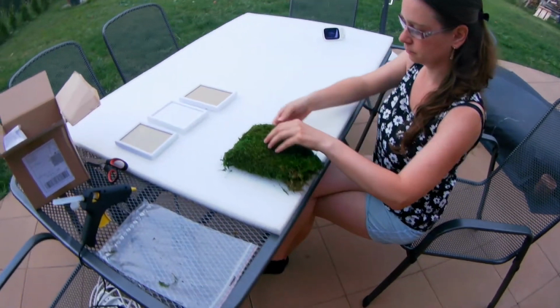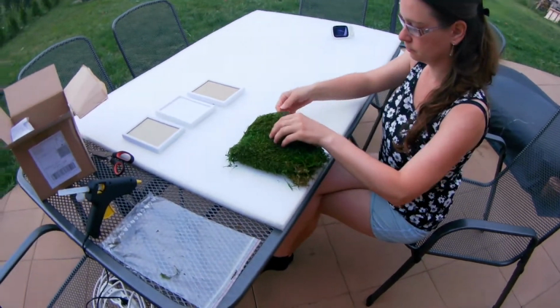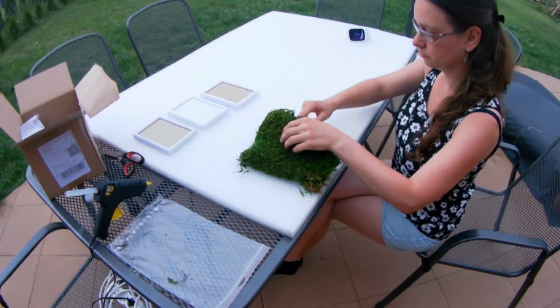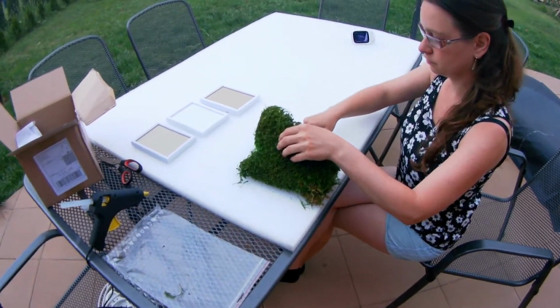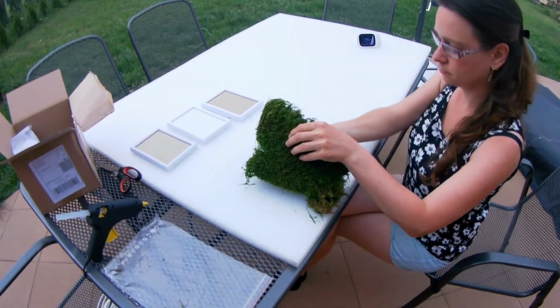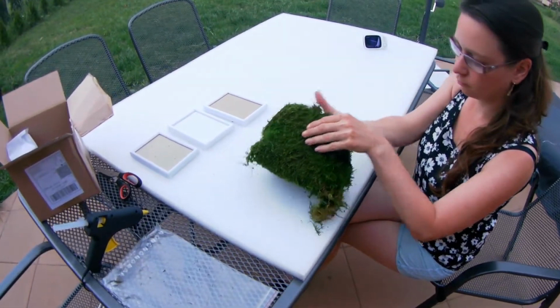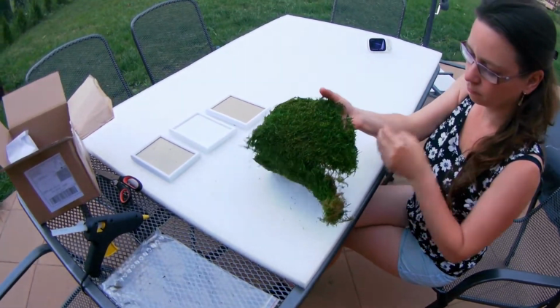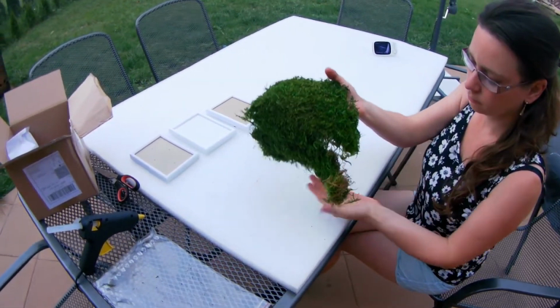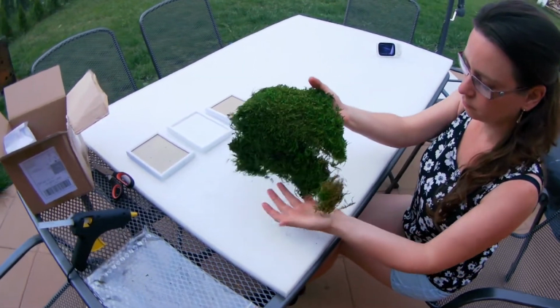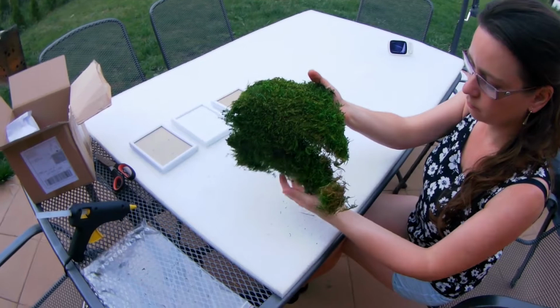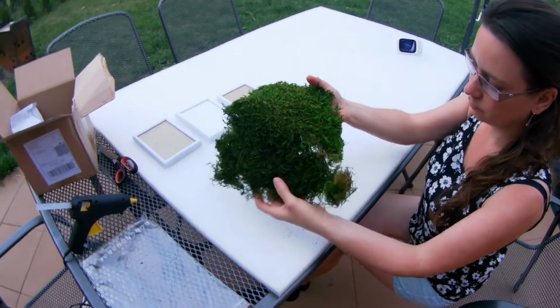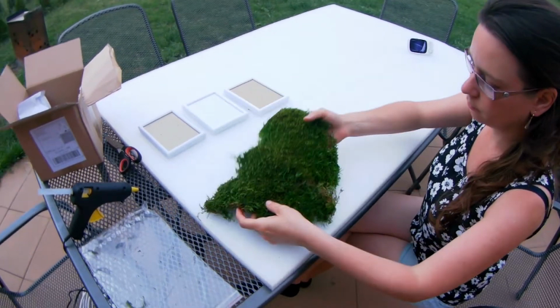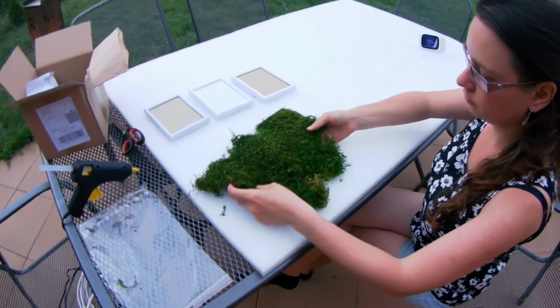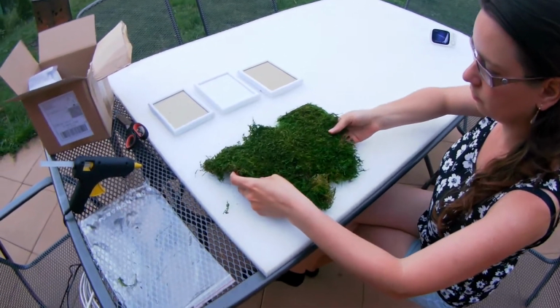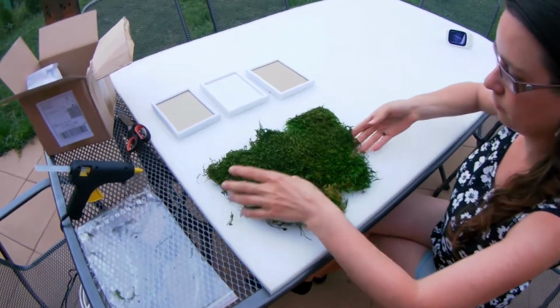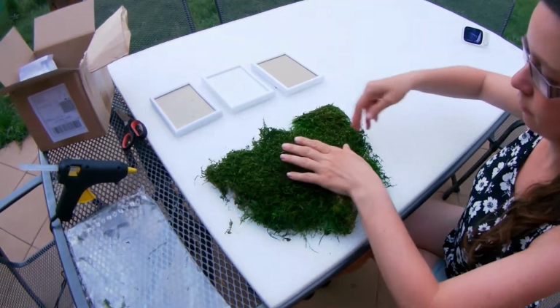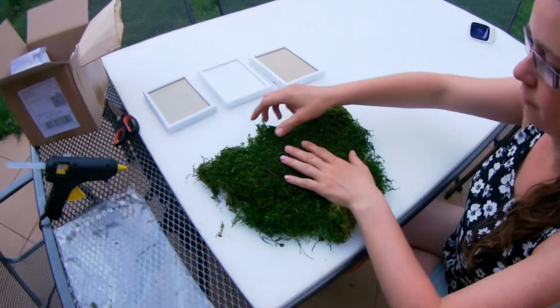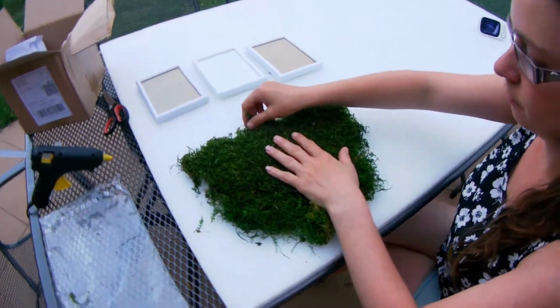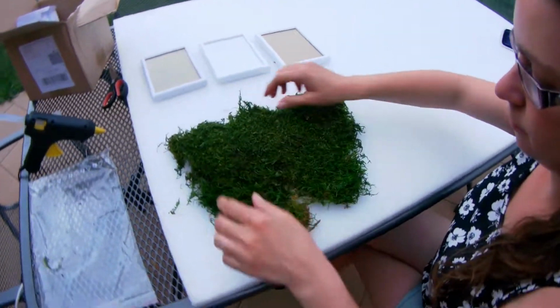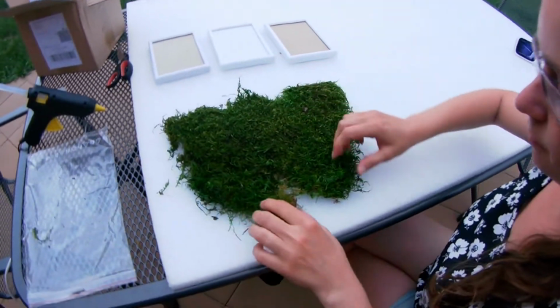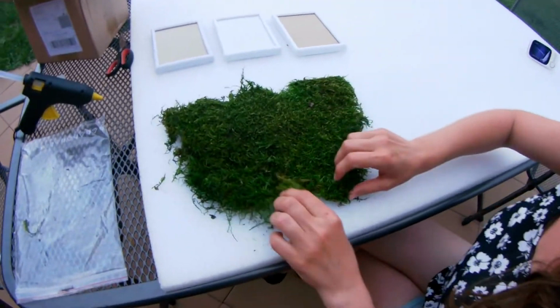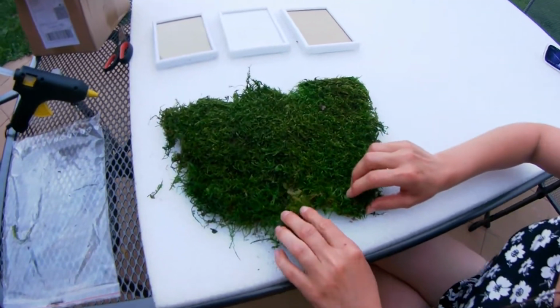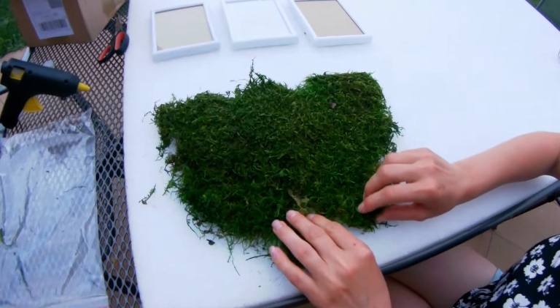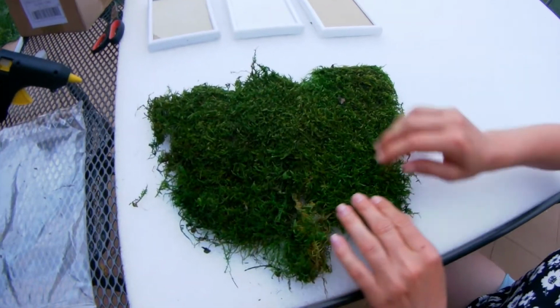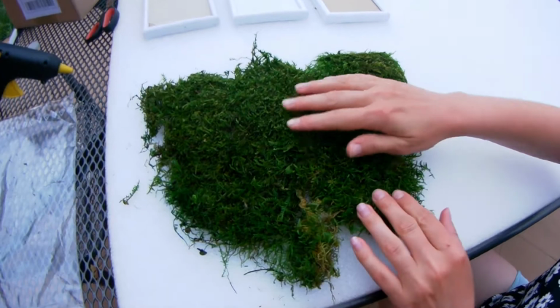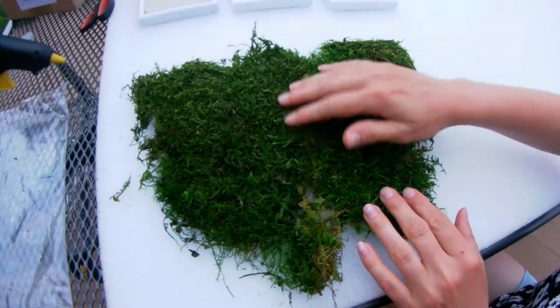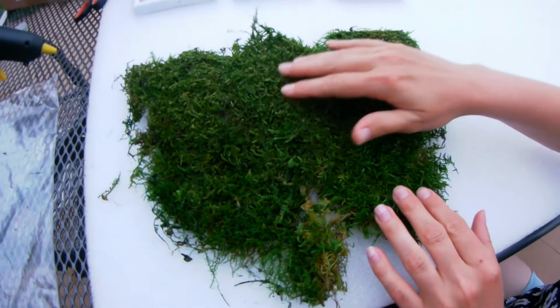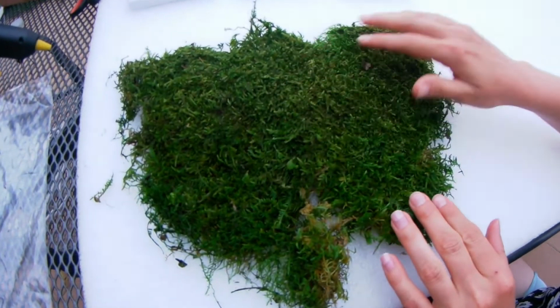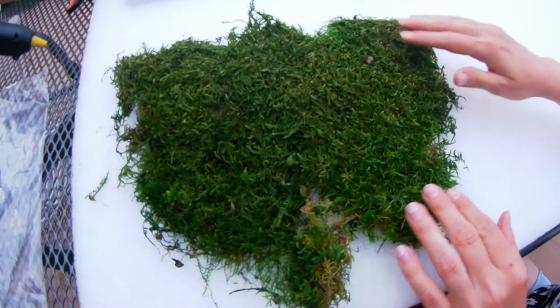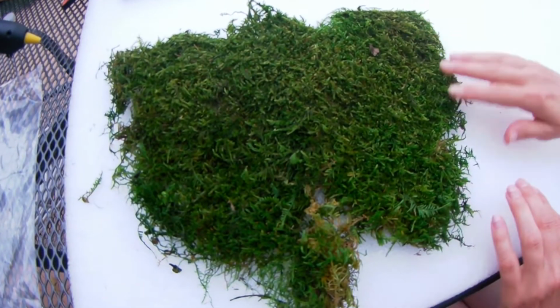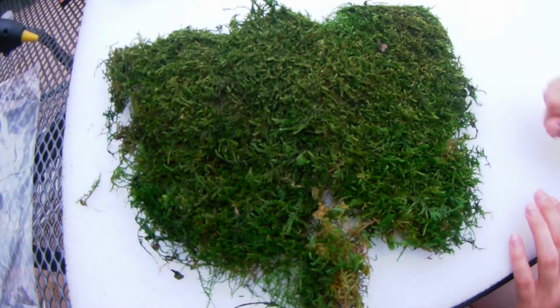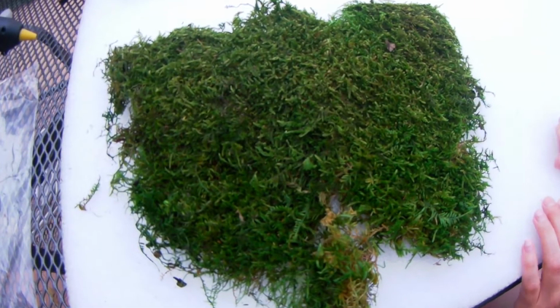We have got special stabilized moss. It was quite expensive but is looking very well. Here you can see how it looks, one sheet of moss.